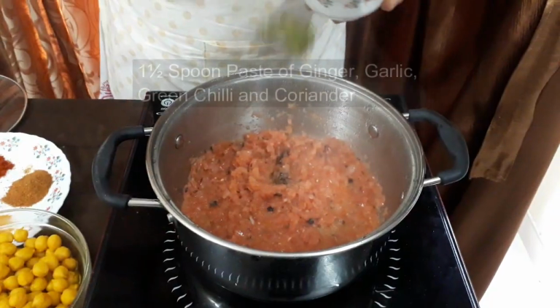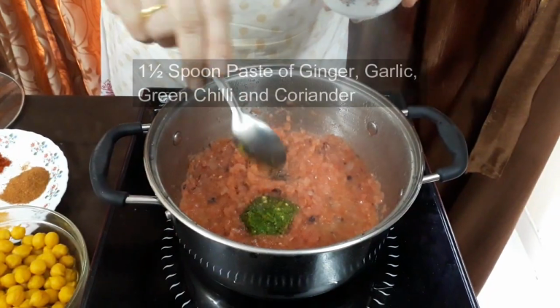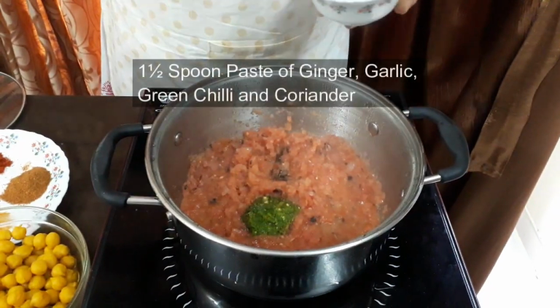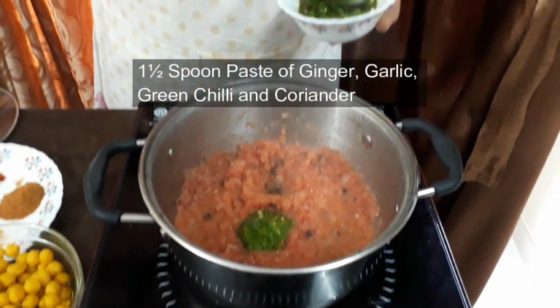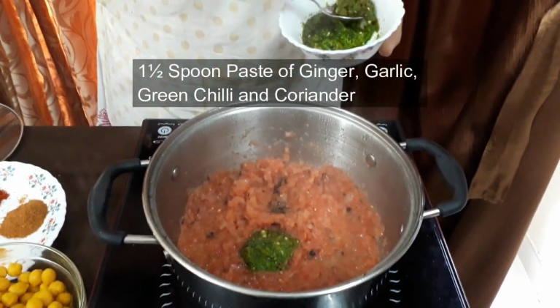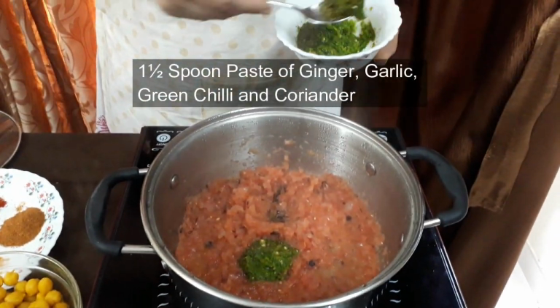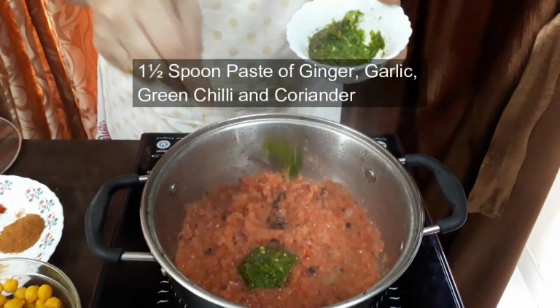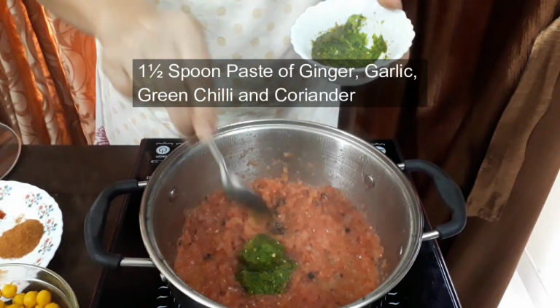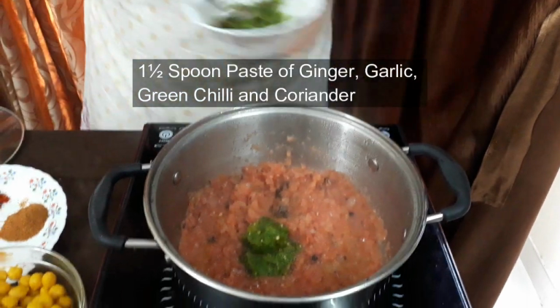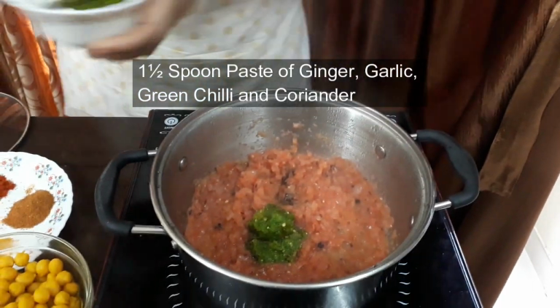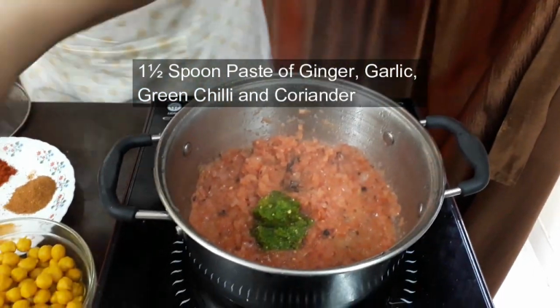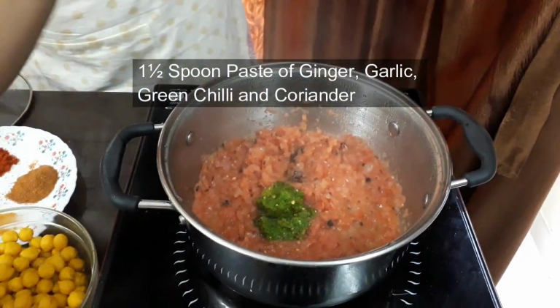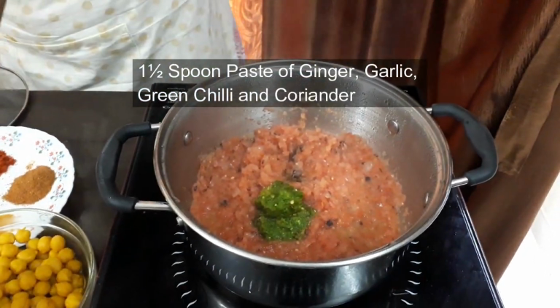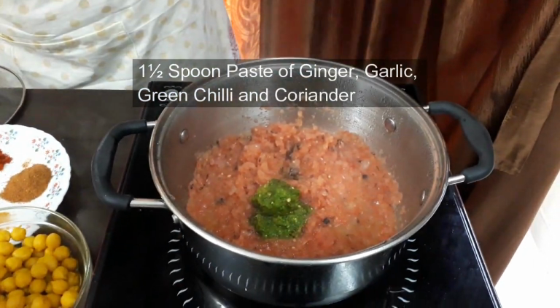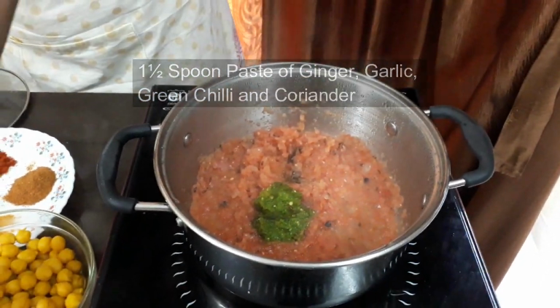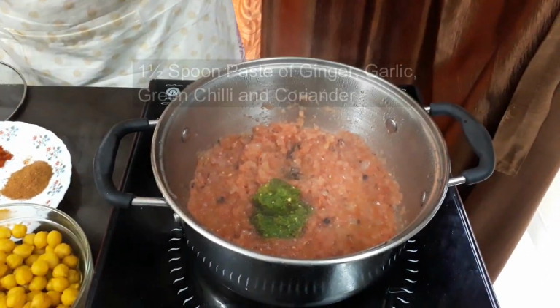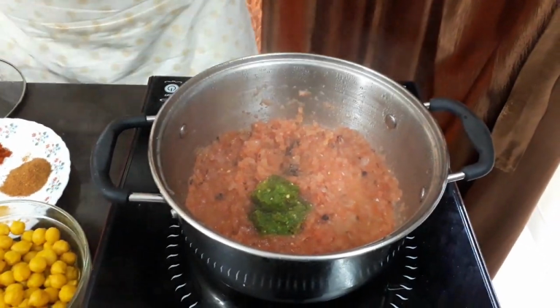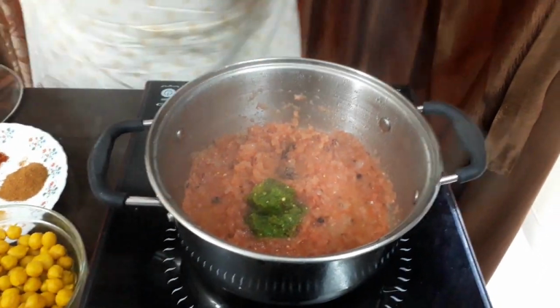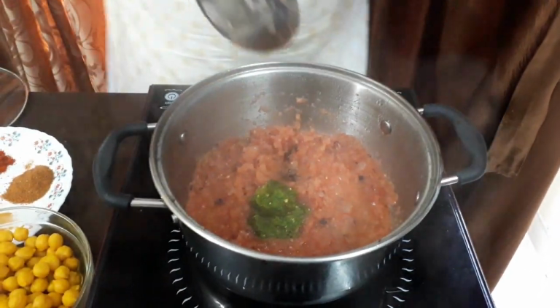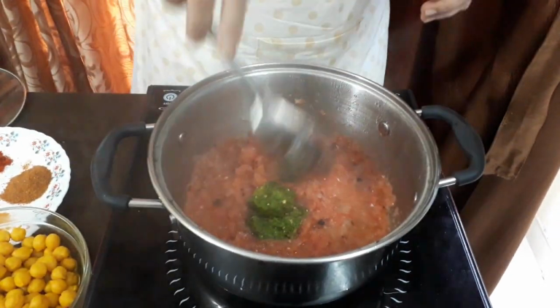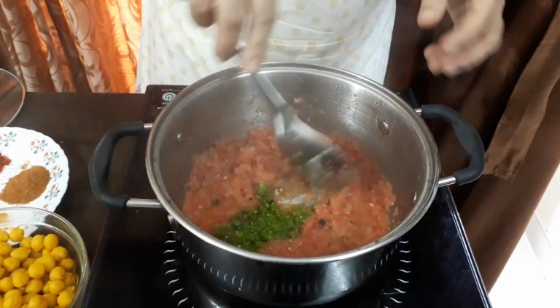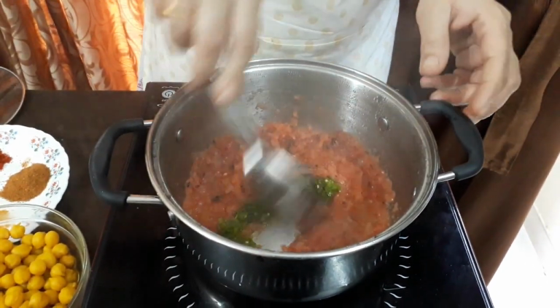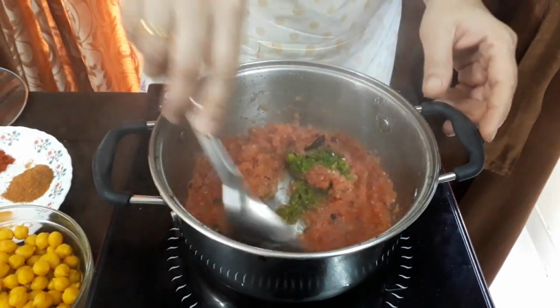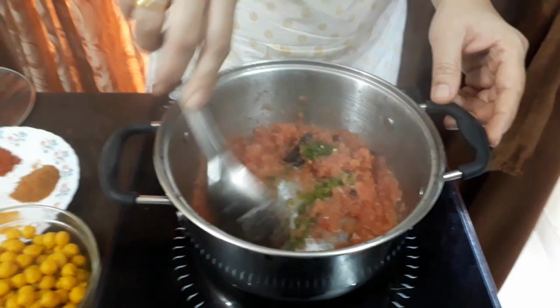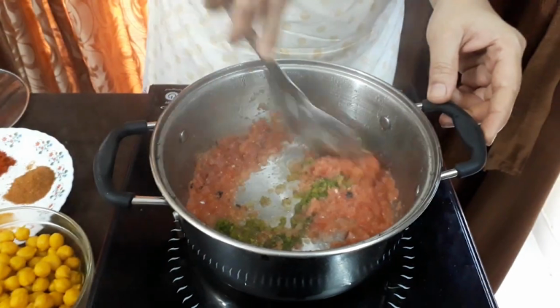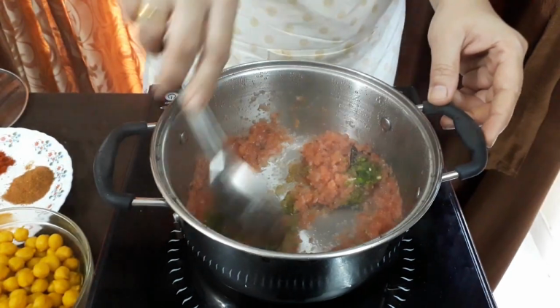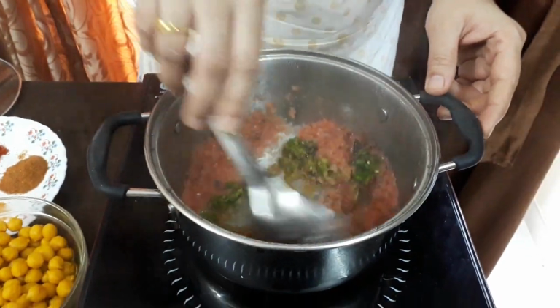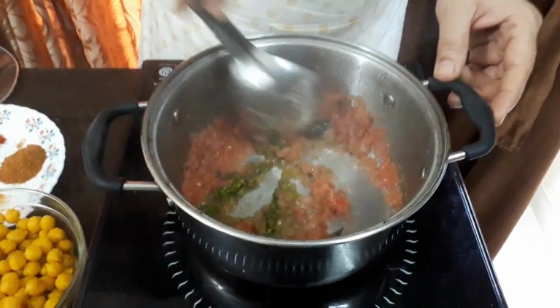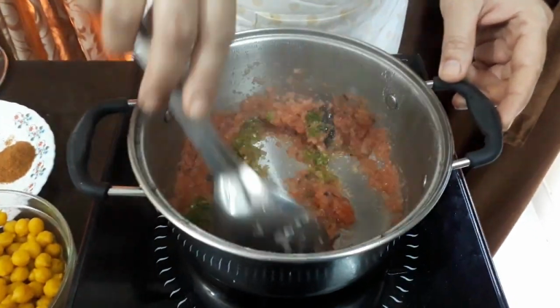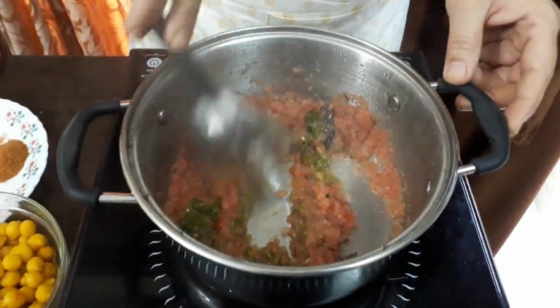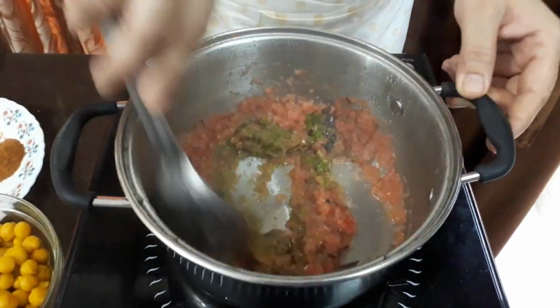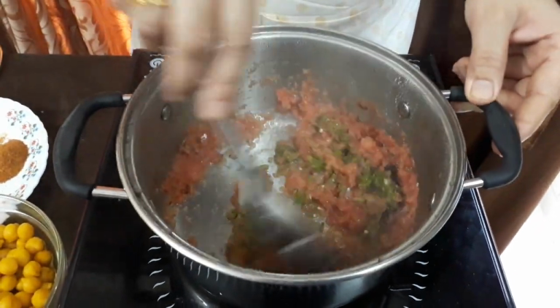So, if you like, this is the old one. It's a little old. I don't have it. Let's go.